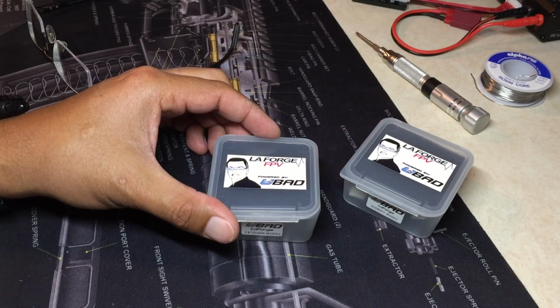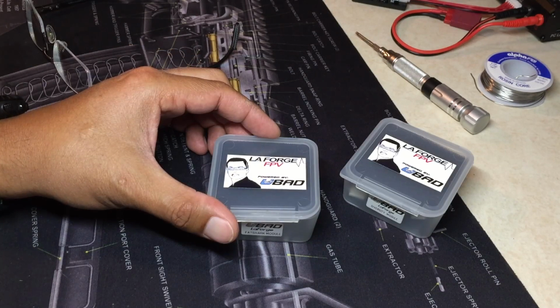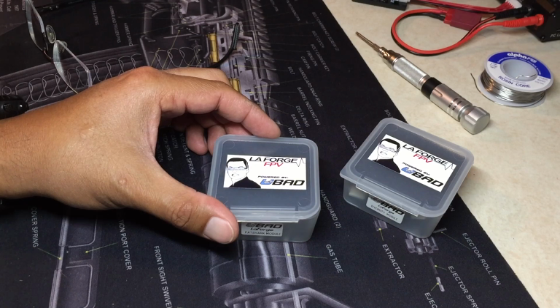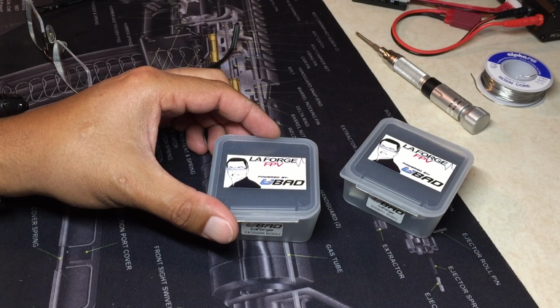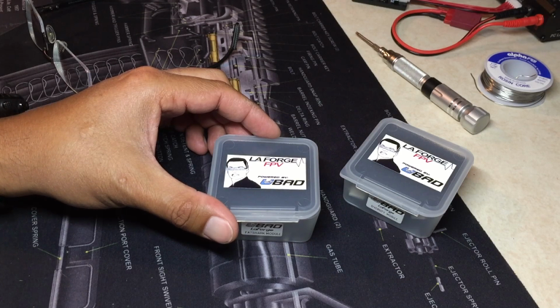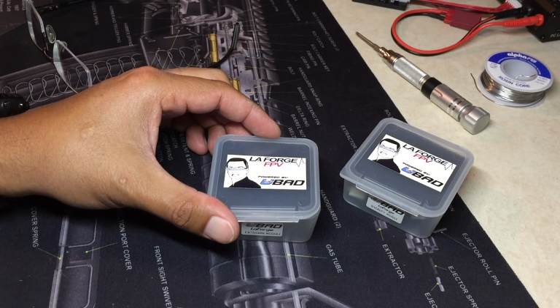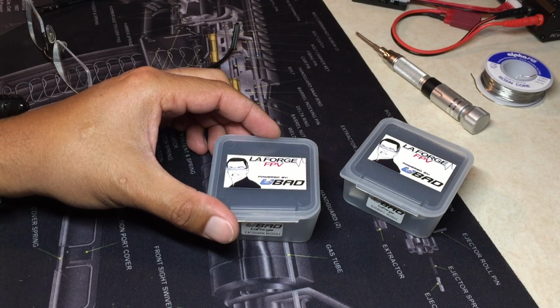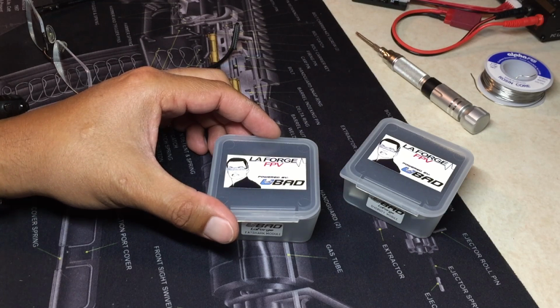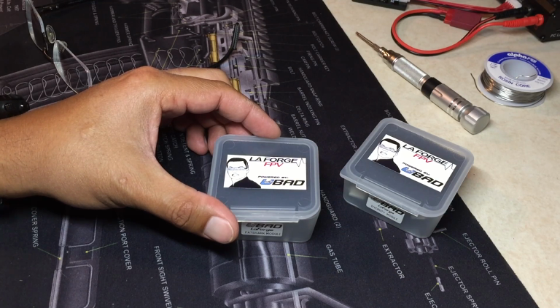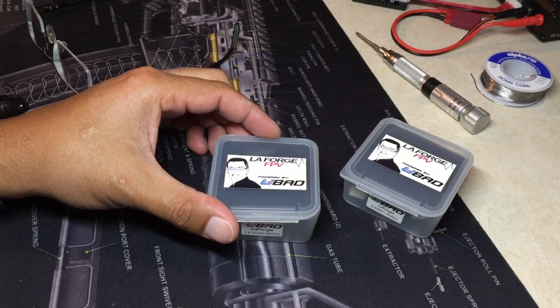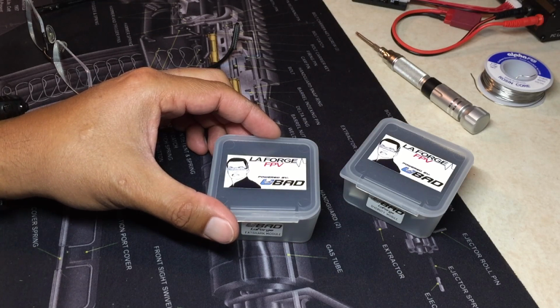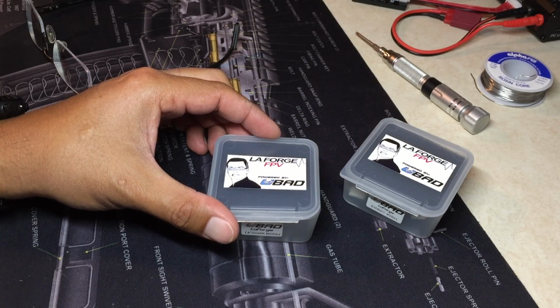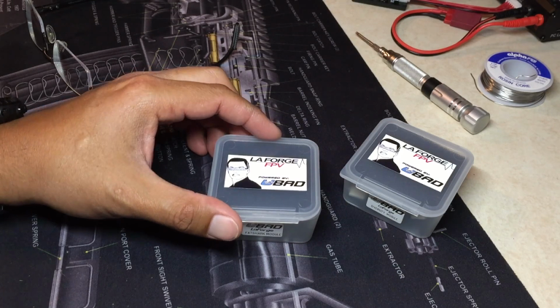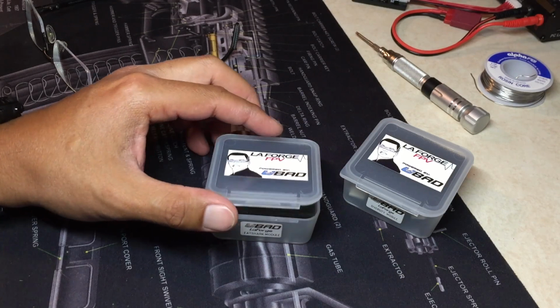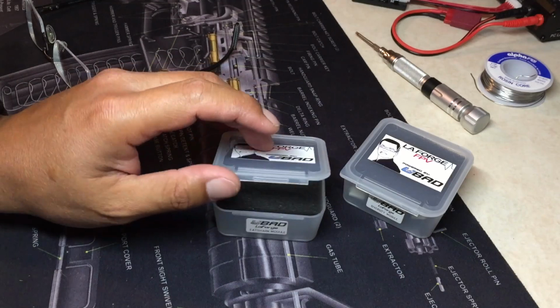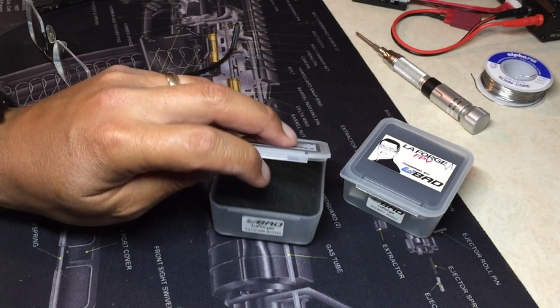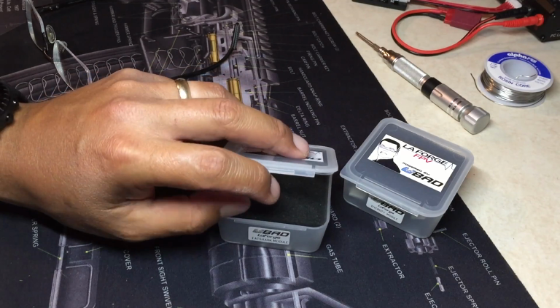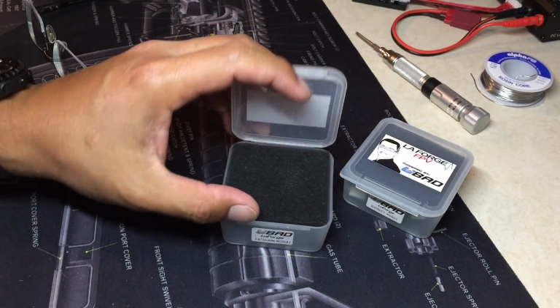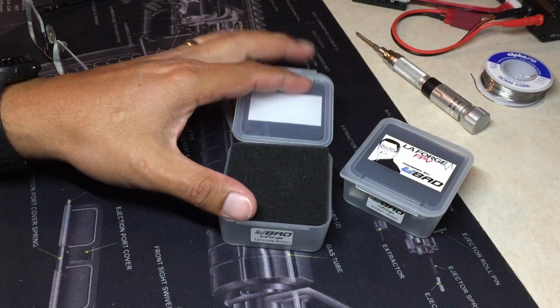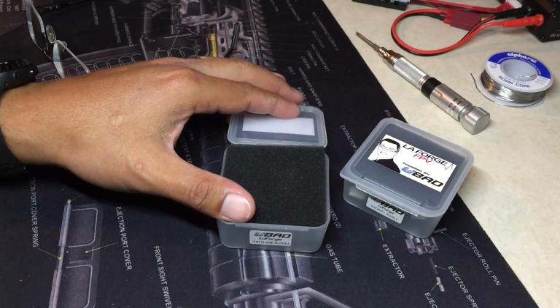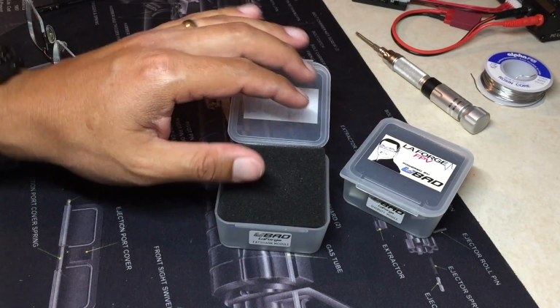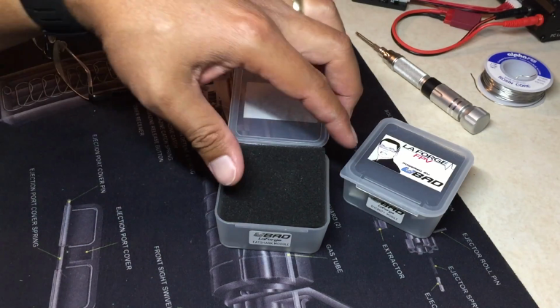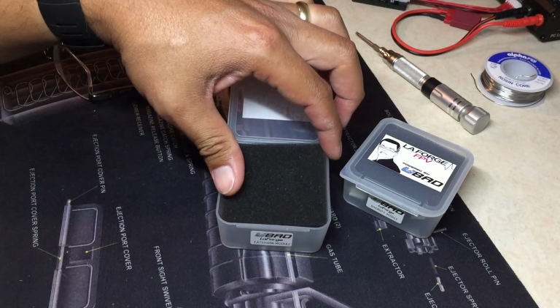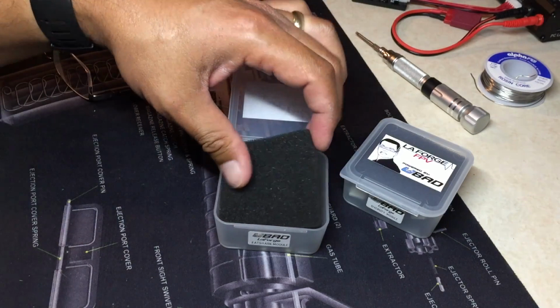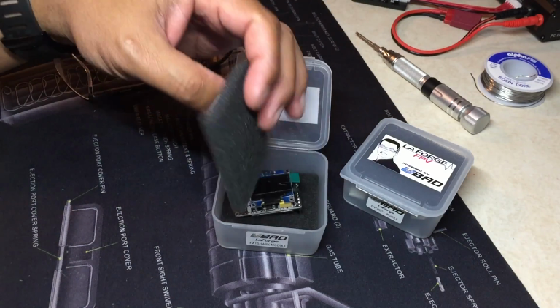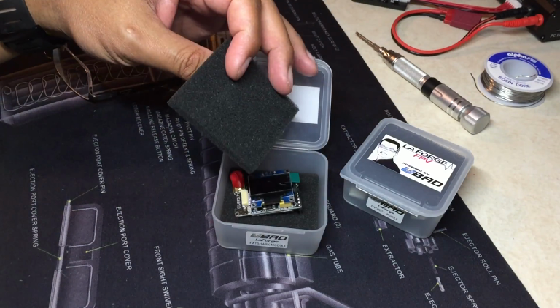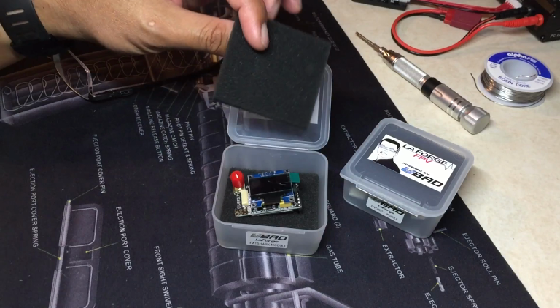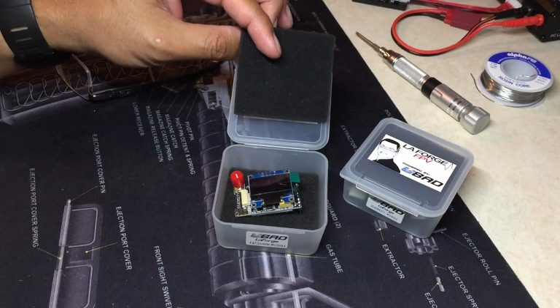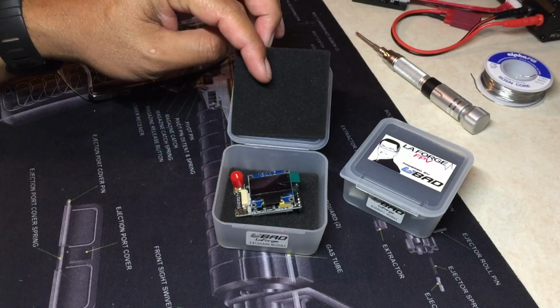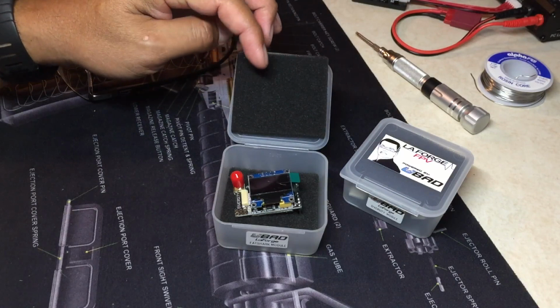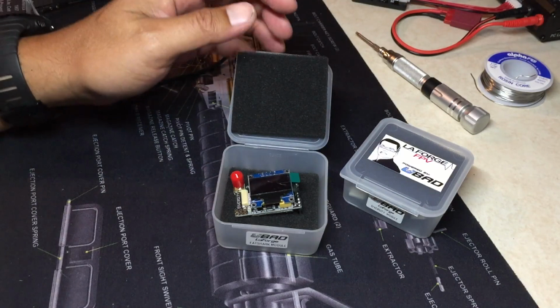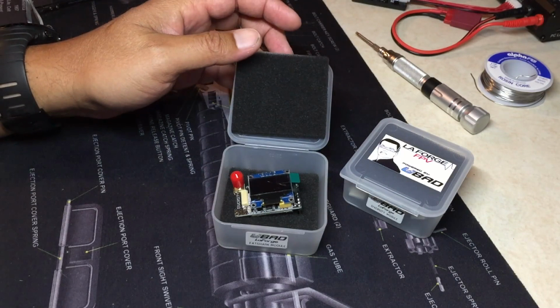The modules come nice and neatly packed in these protective plastic cases. When you open them up, the modules are actually protected by another section of foam on the top and the bottom.